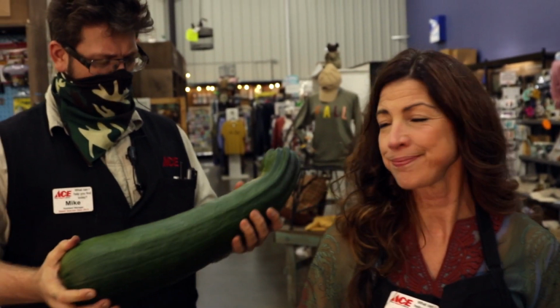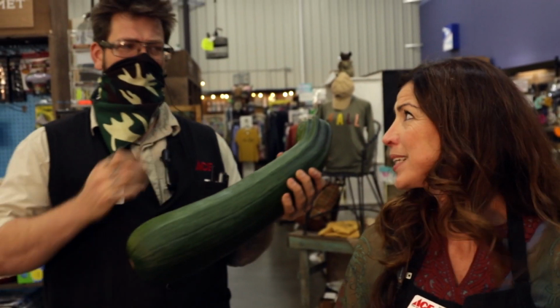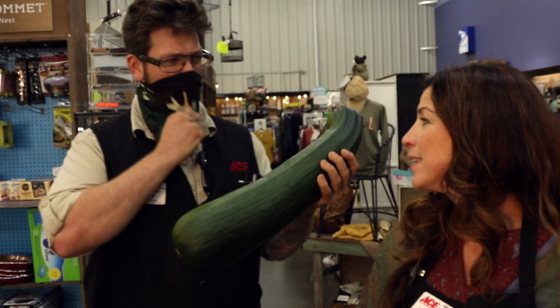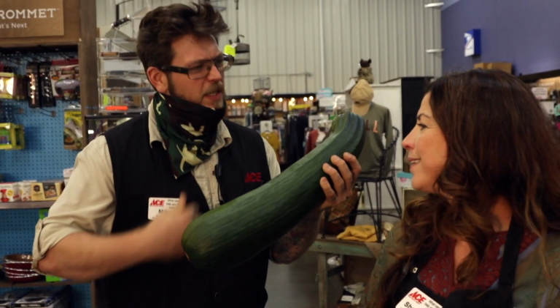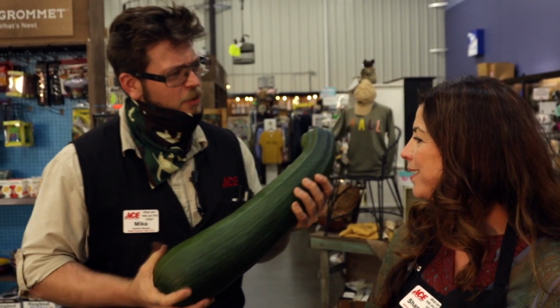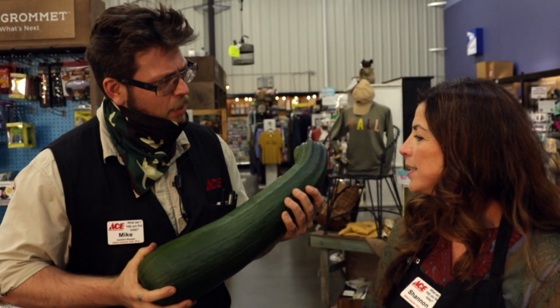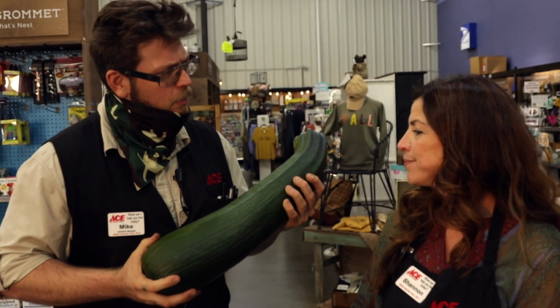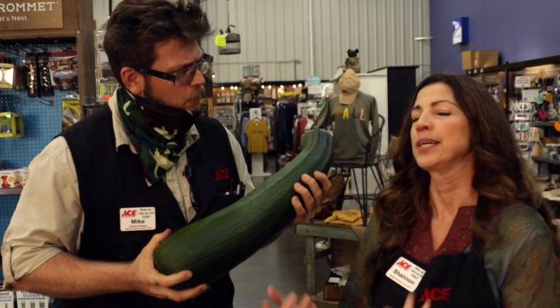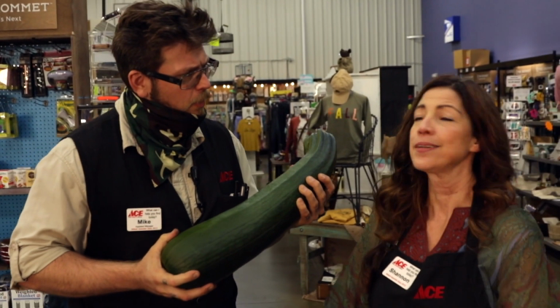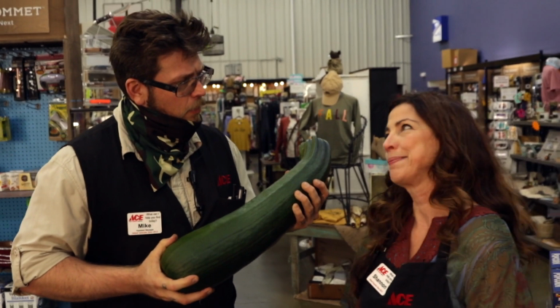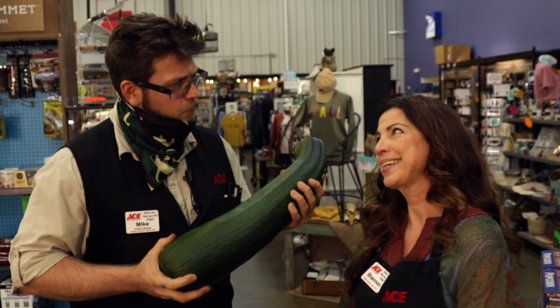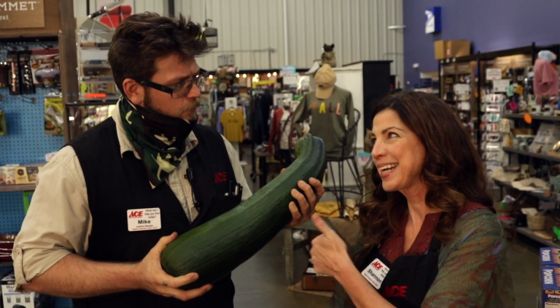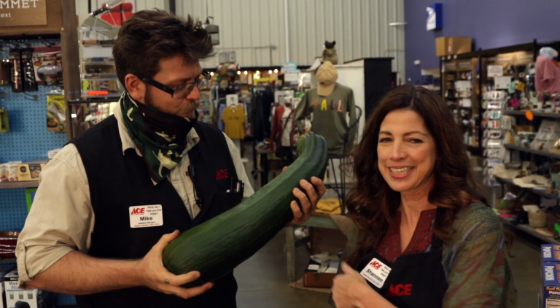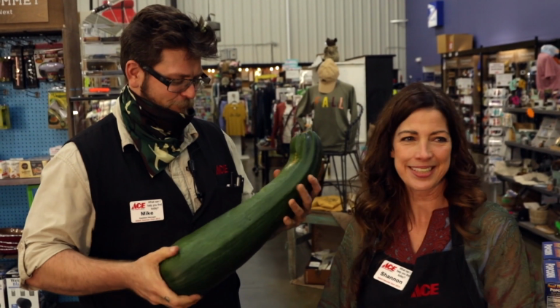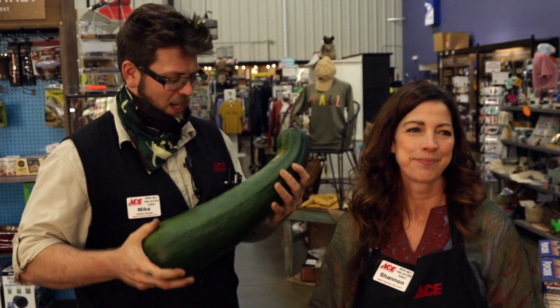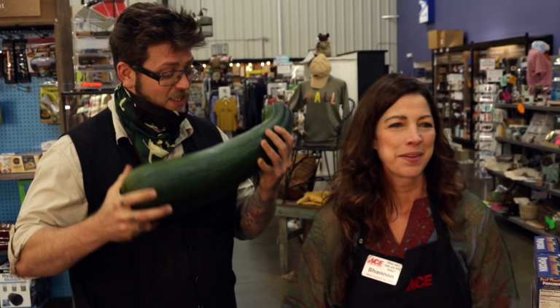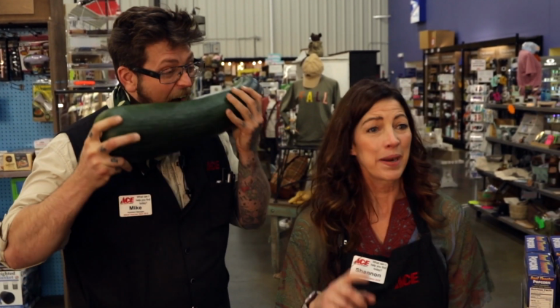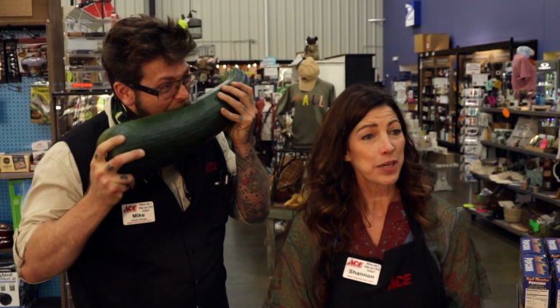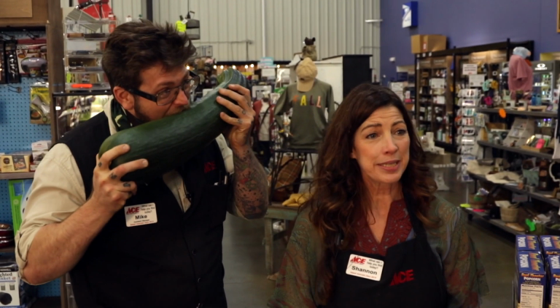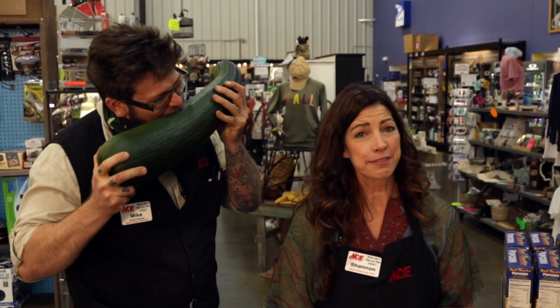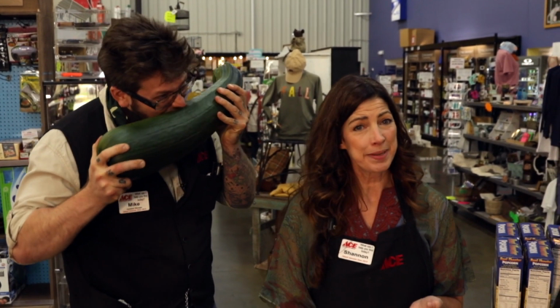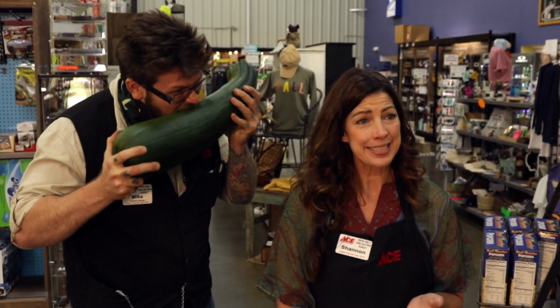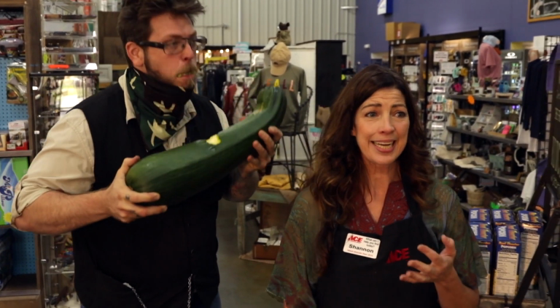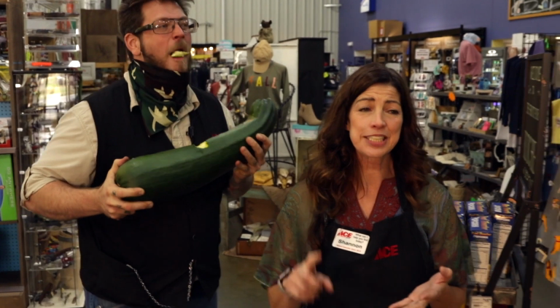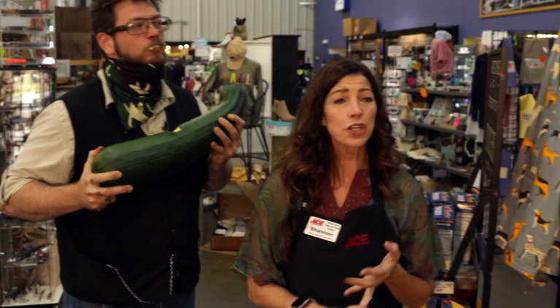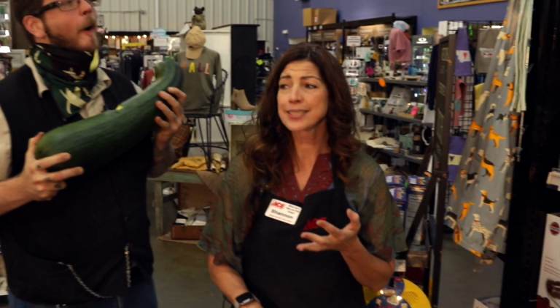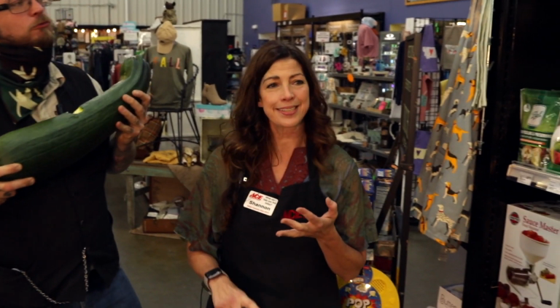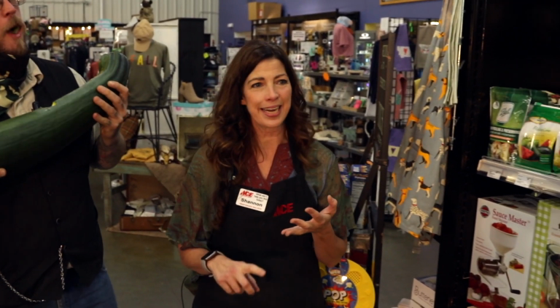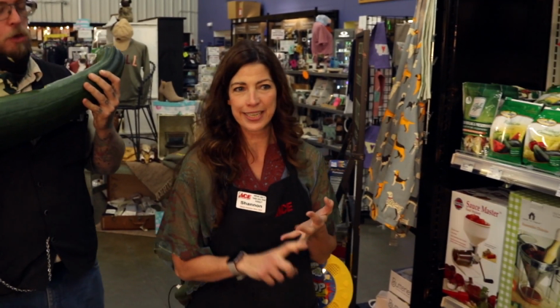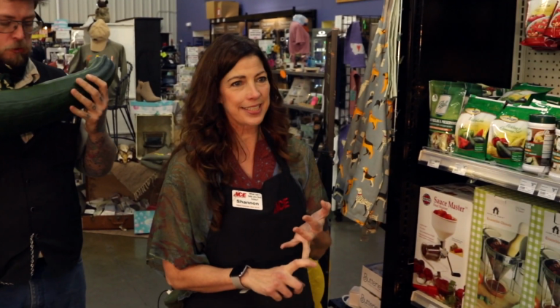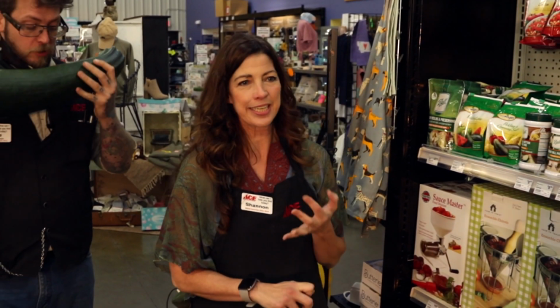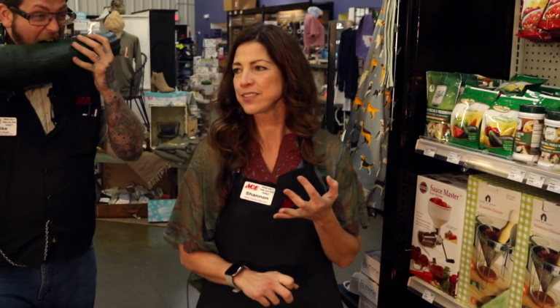What am I supposed to do with my giant zucchini? Don't worry Mike, we got you covered. We have a whole bunch of fermentation kits, crocks, and dehydrators that you can use.